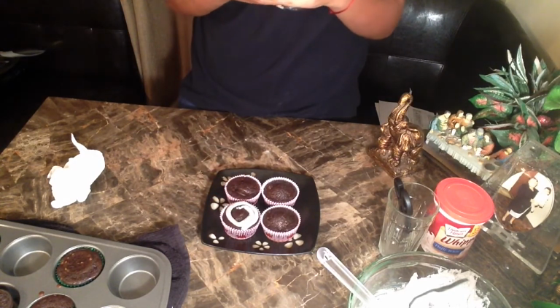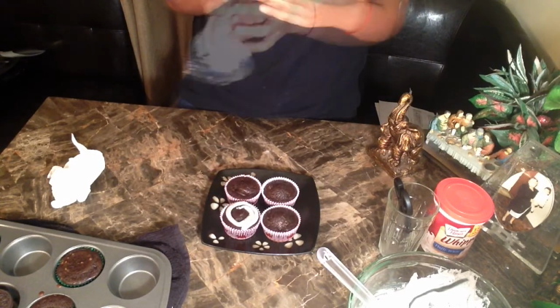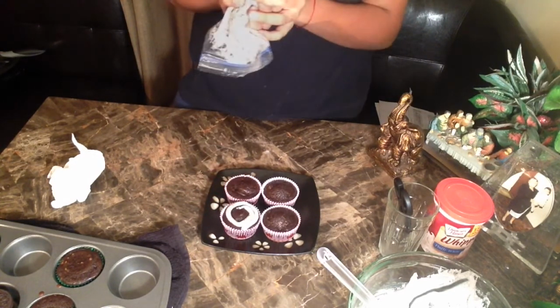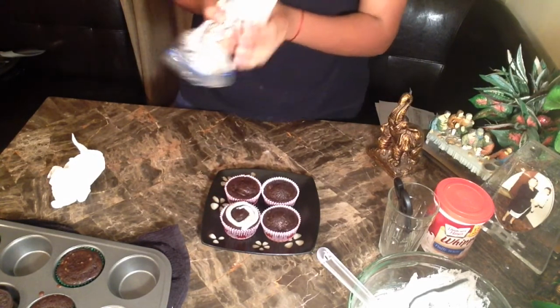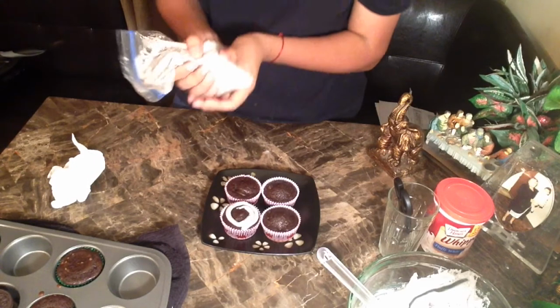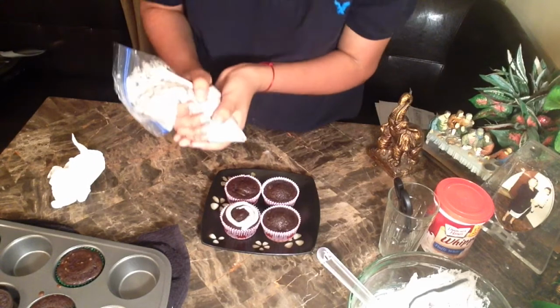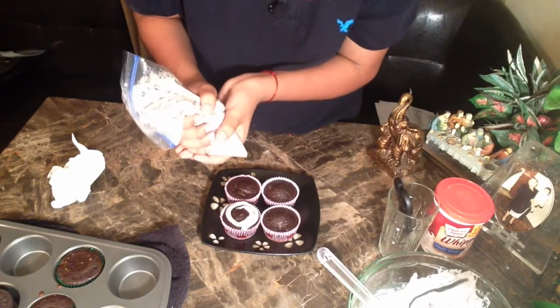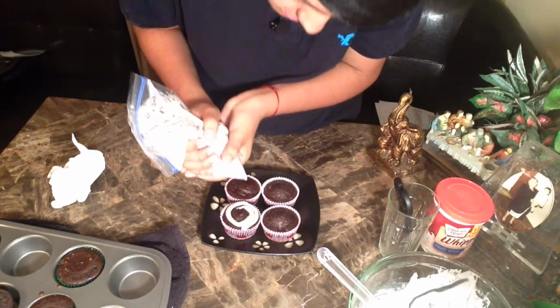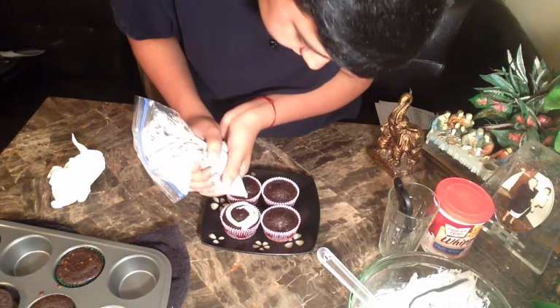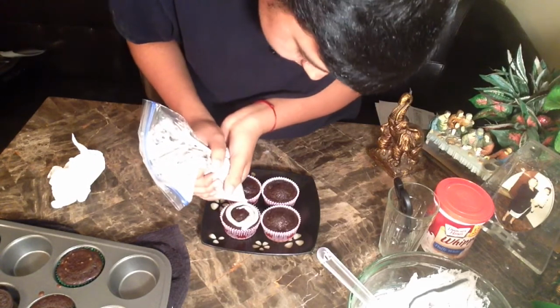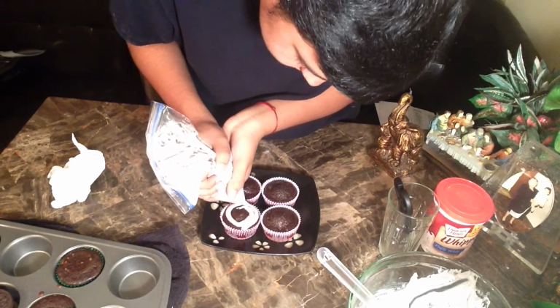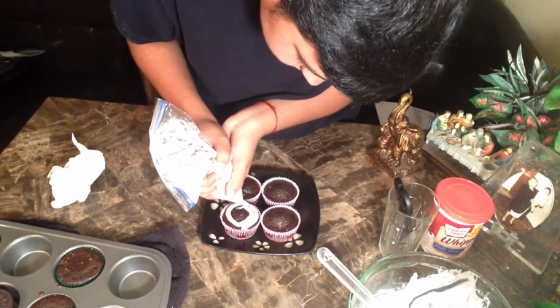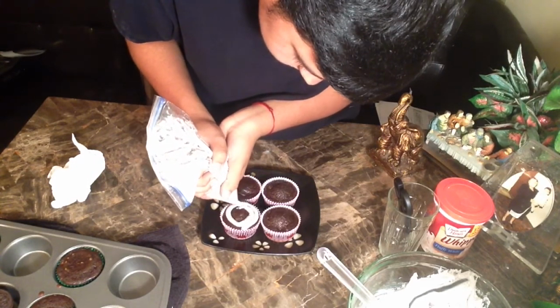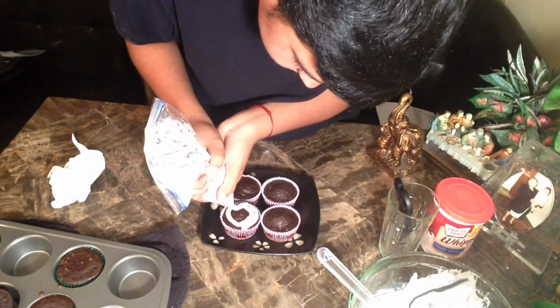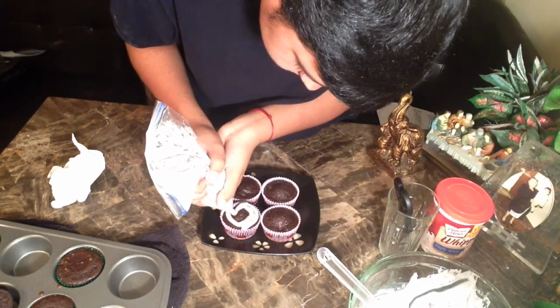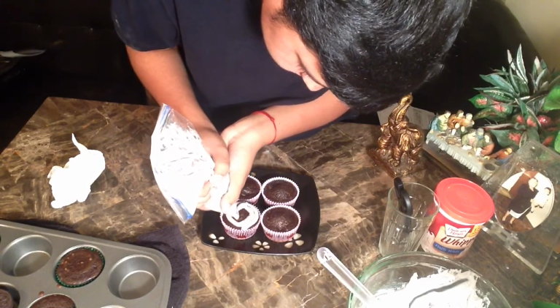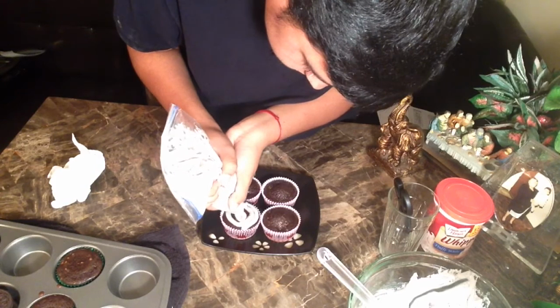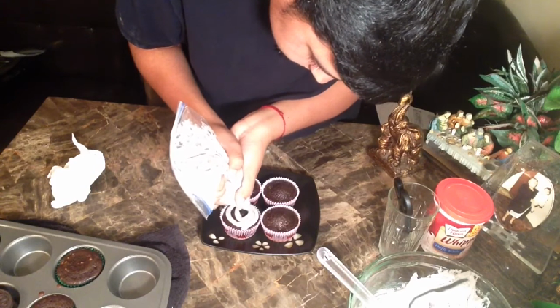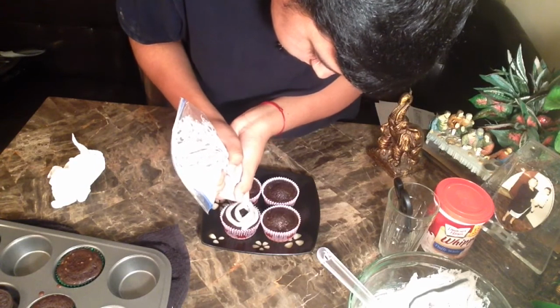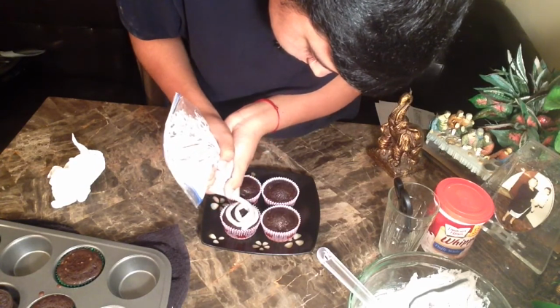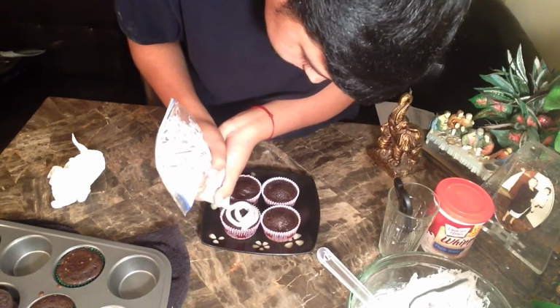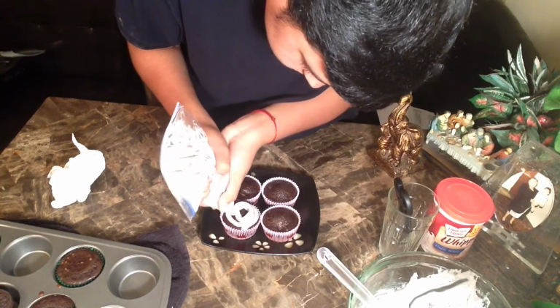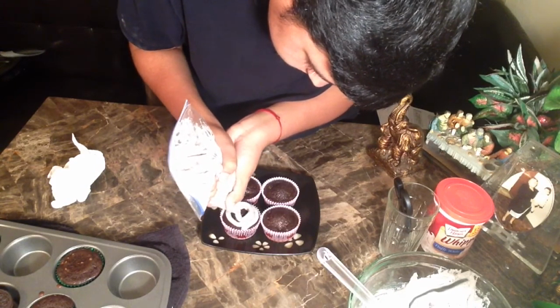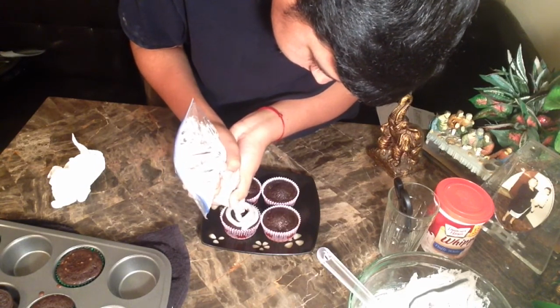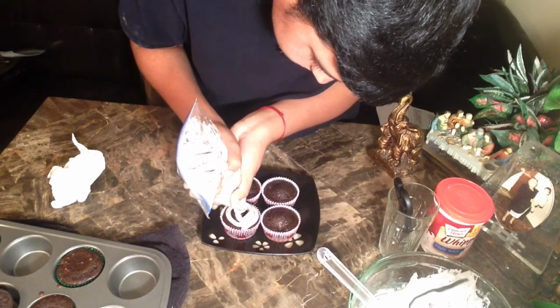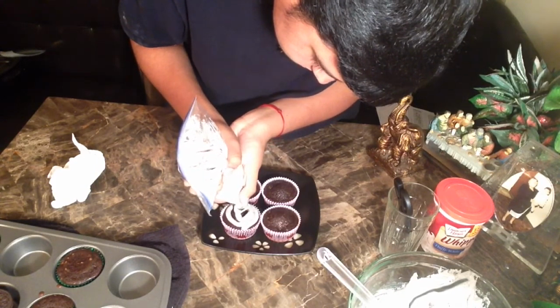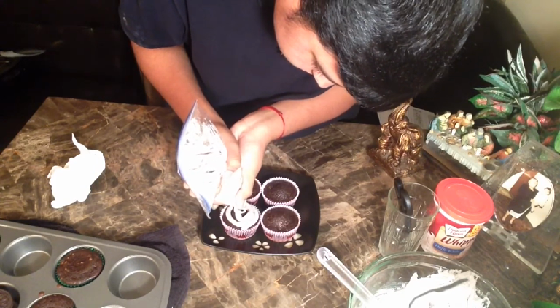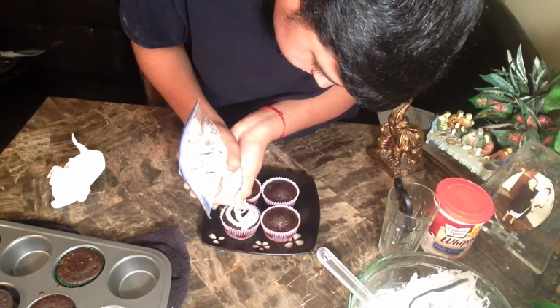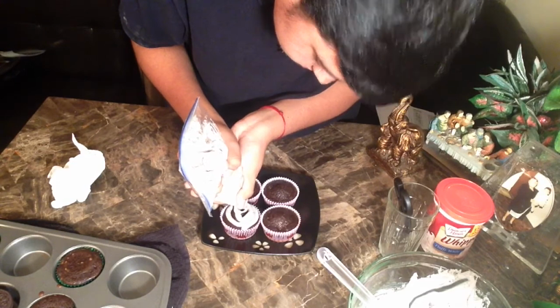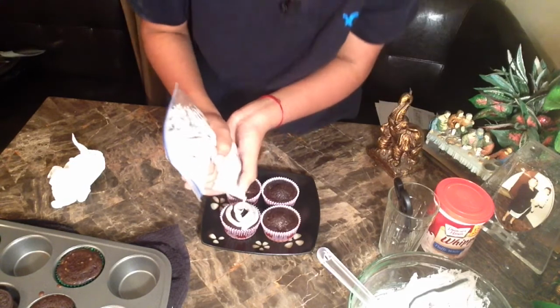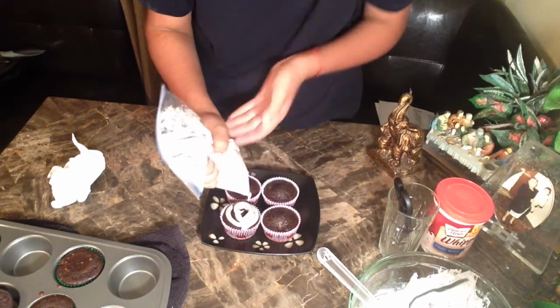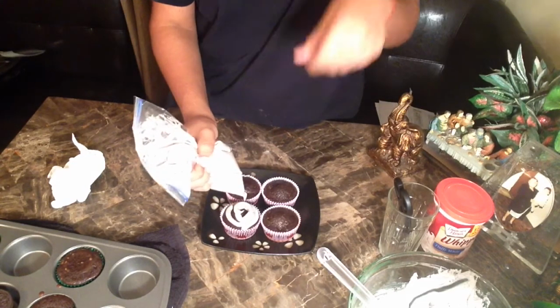There was a piece of cookie stuck in the hole — that's why I stopped.